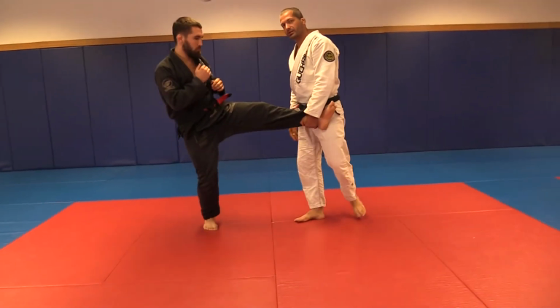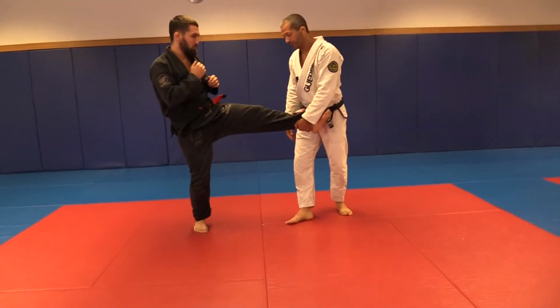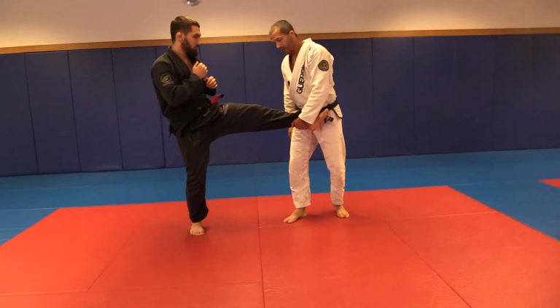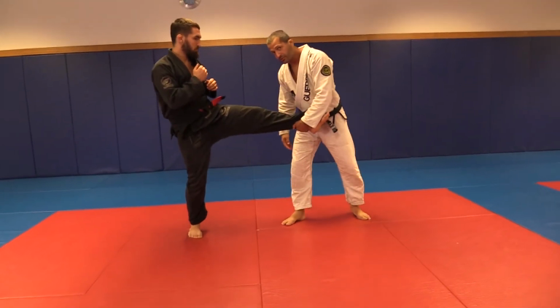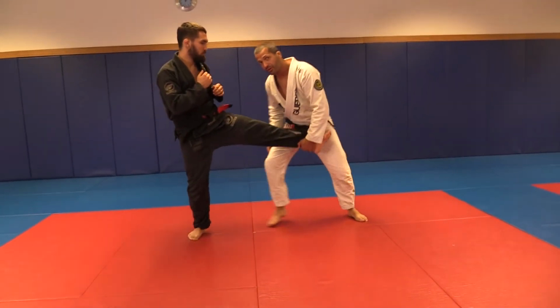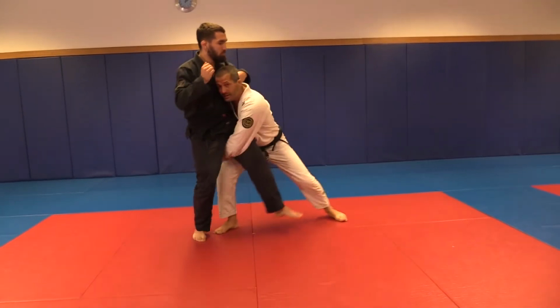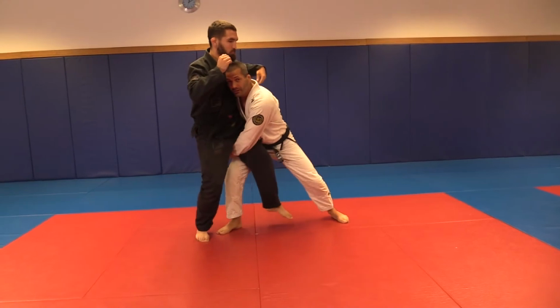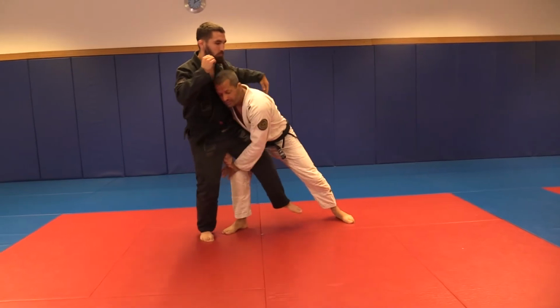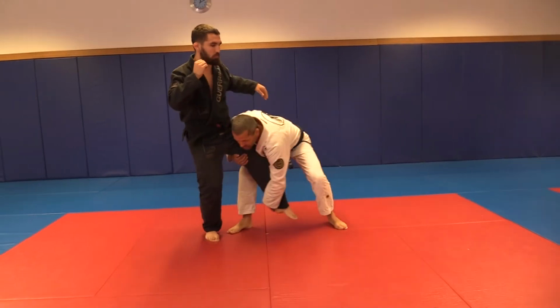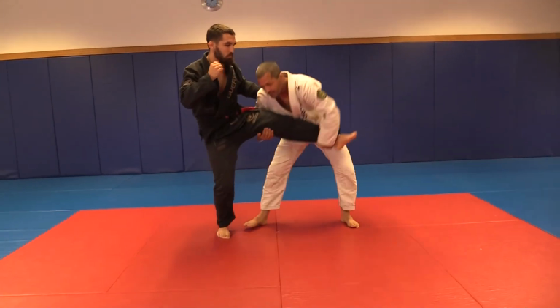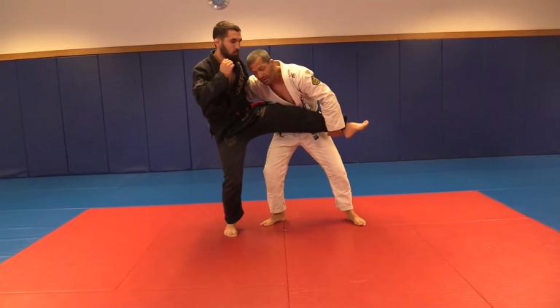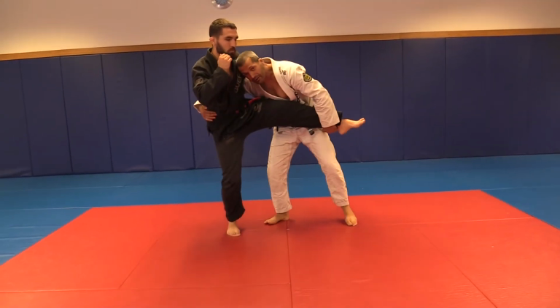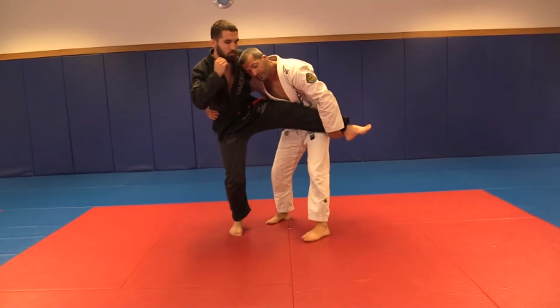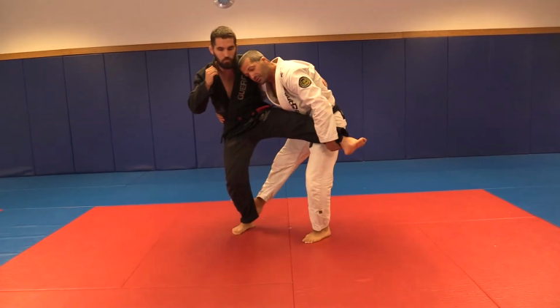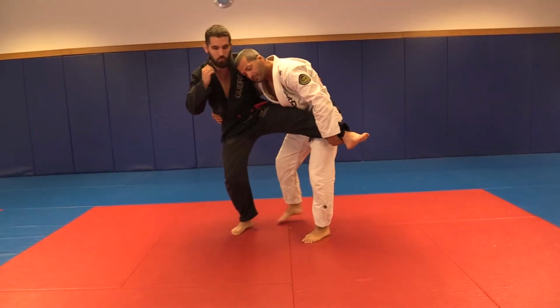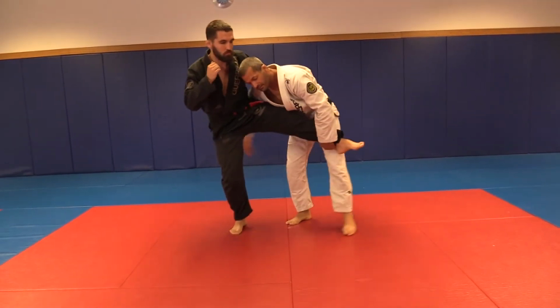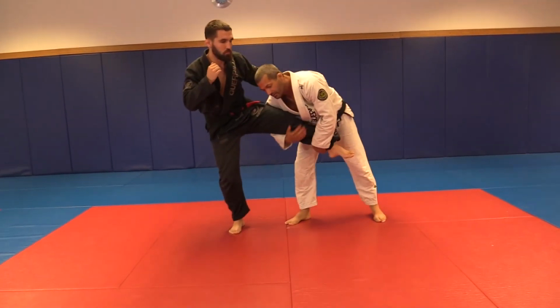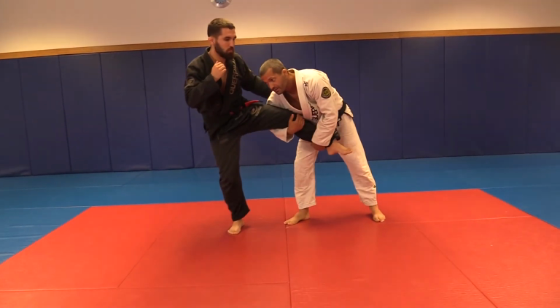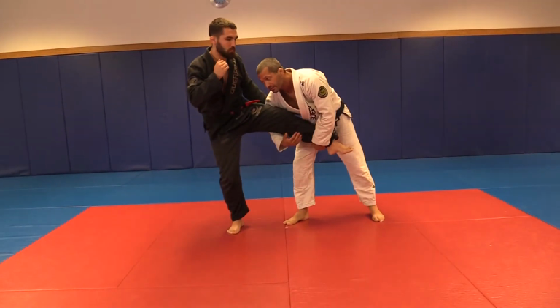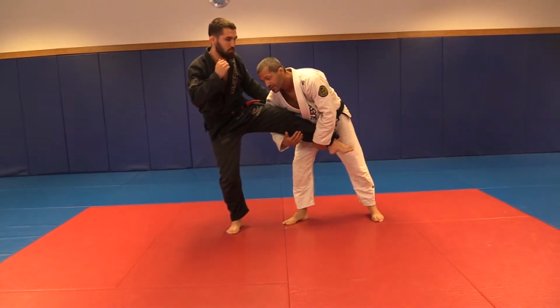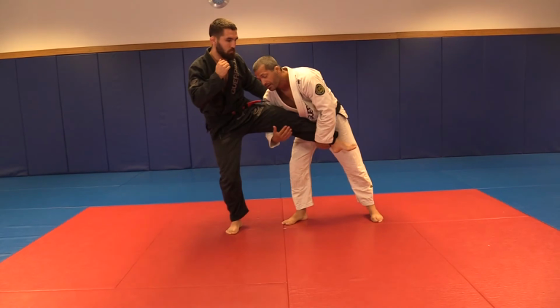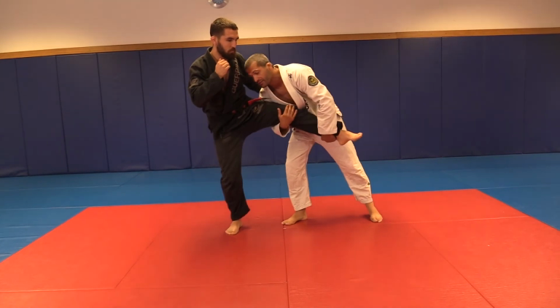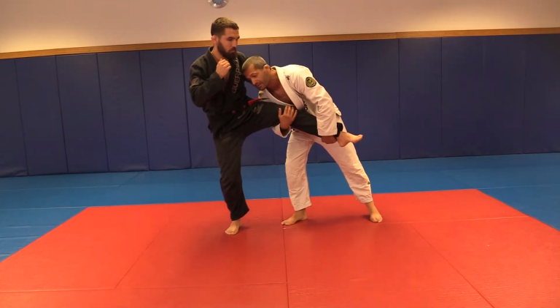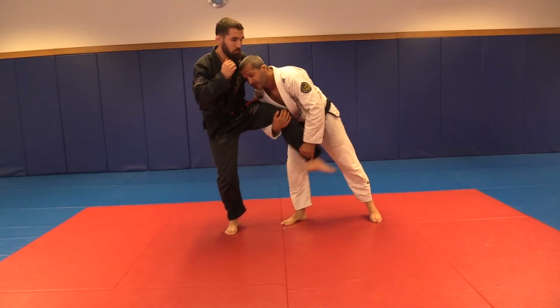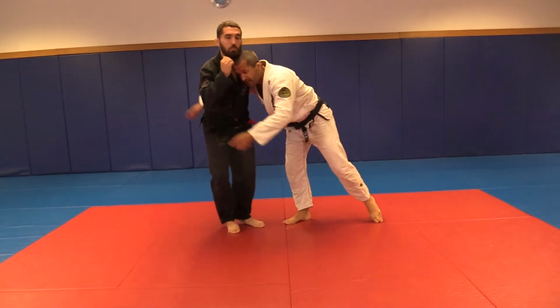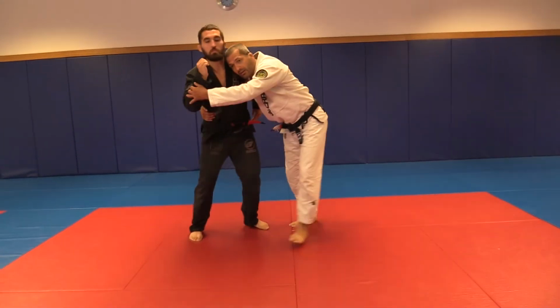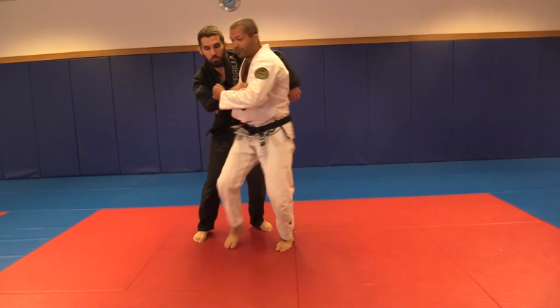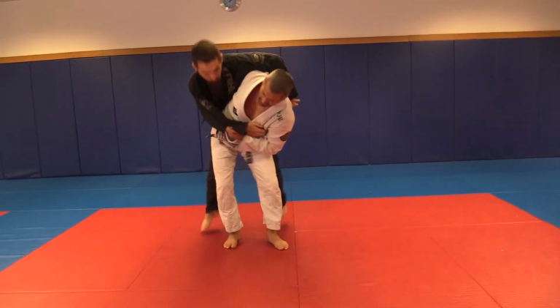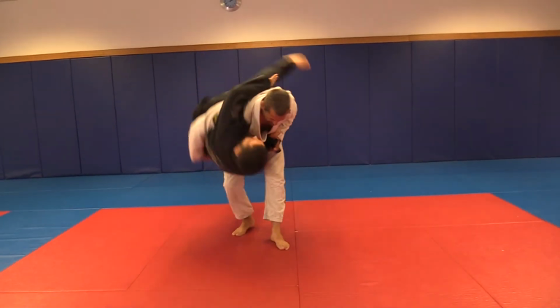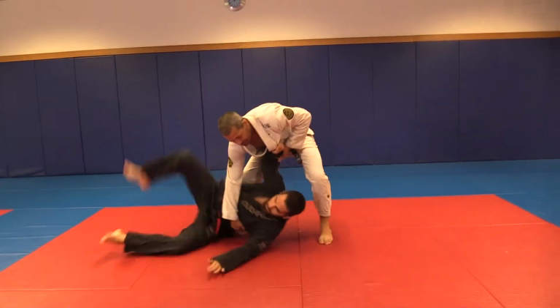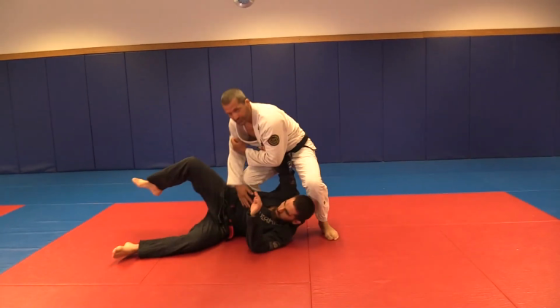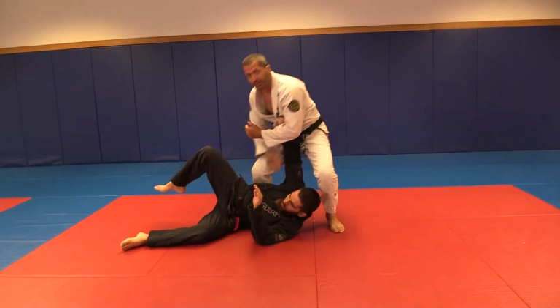What can I do from here? I can just pull it right into a single, I can grab the hip, start turning him — all kinds of things I can do once I have that. If he stomps this down, now I have an option to throw him.